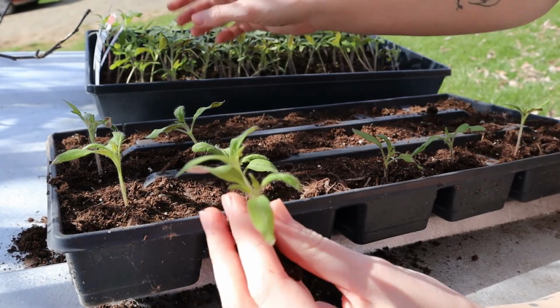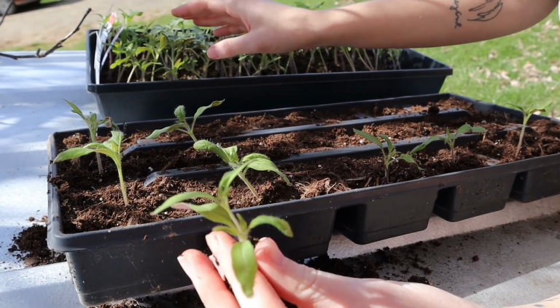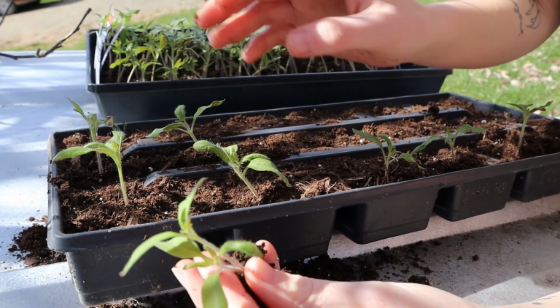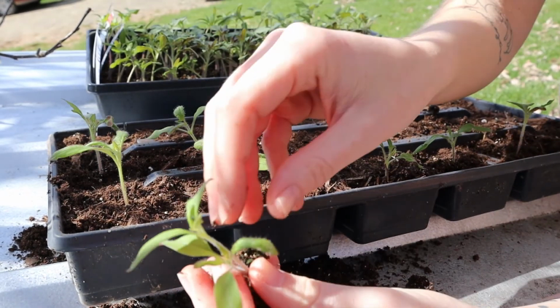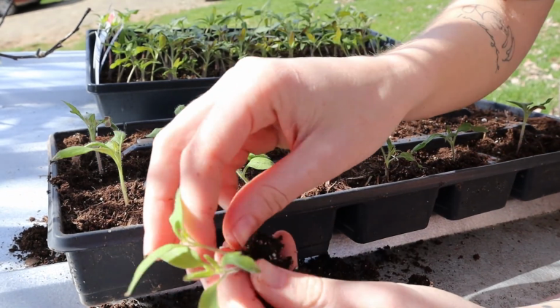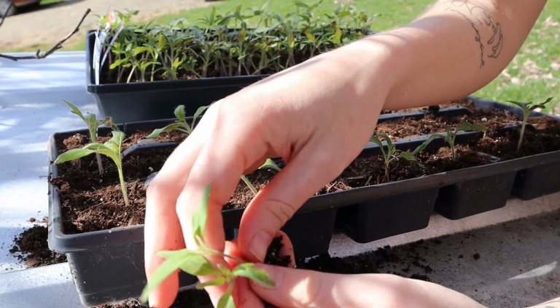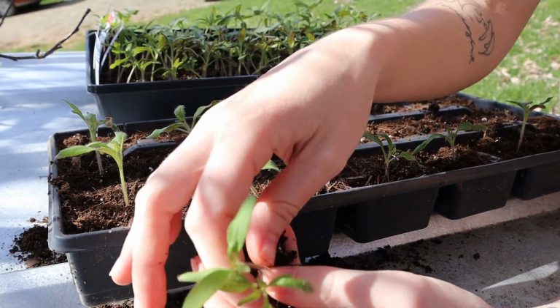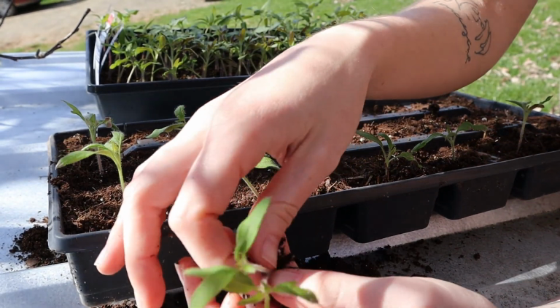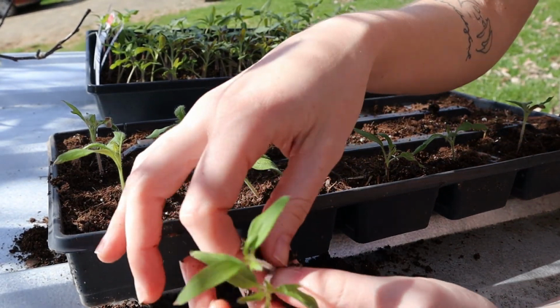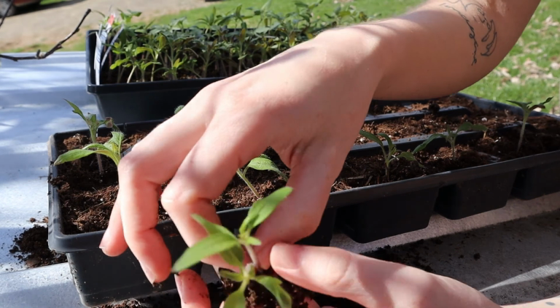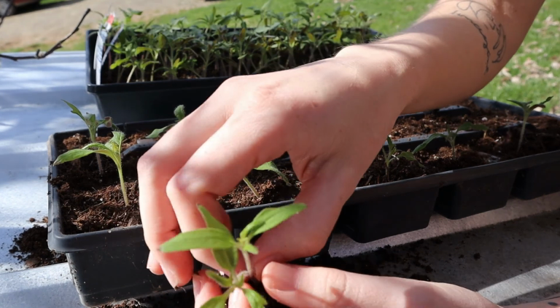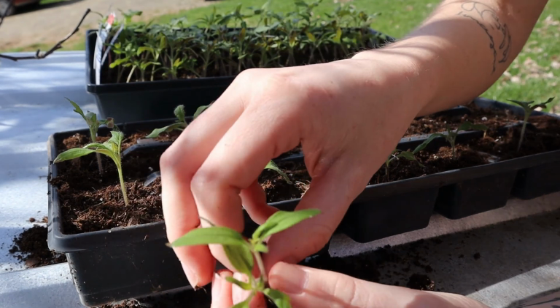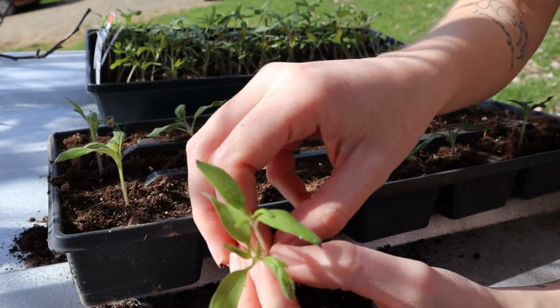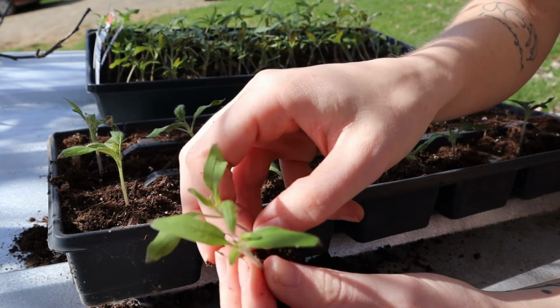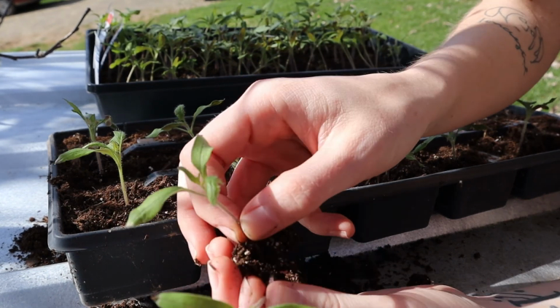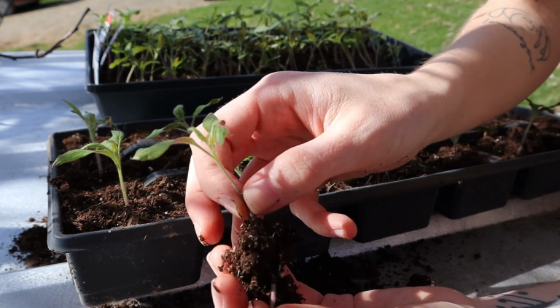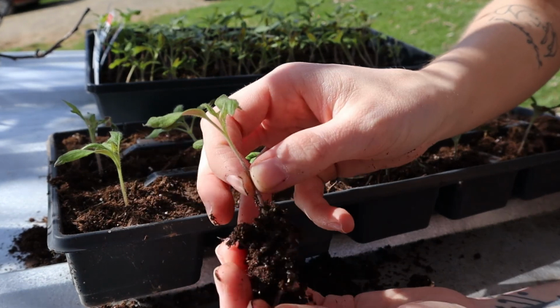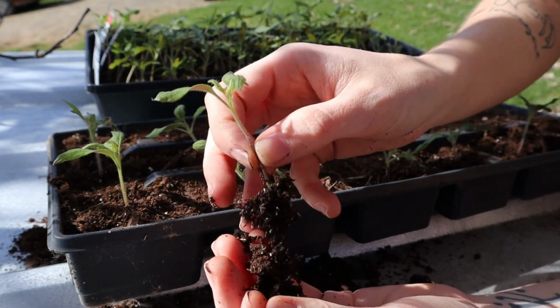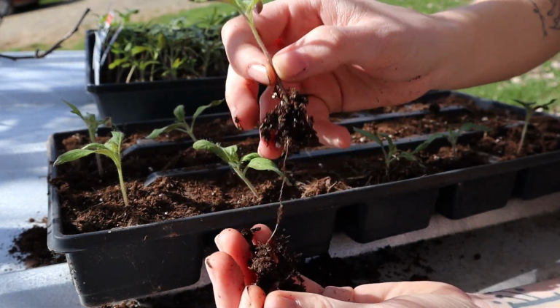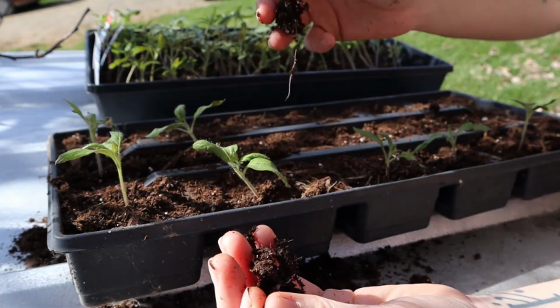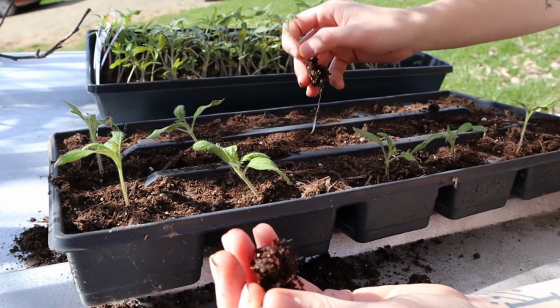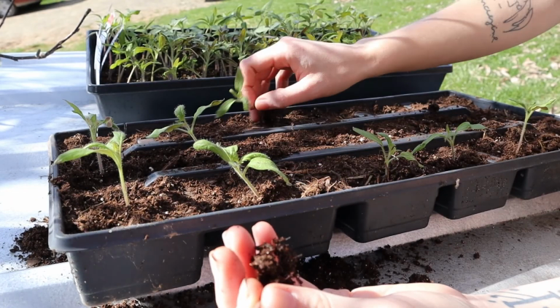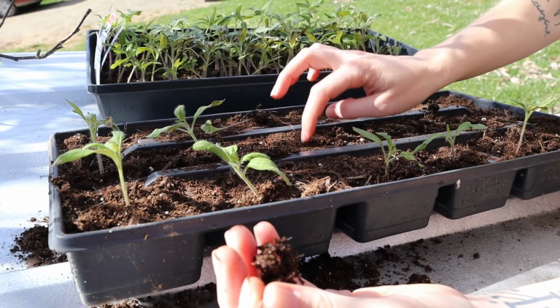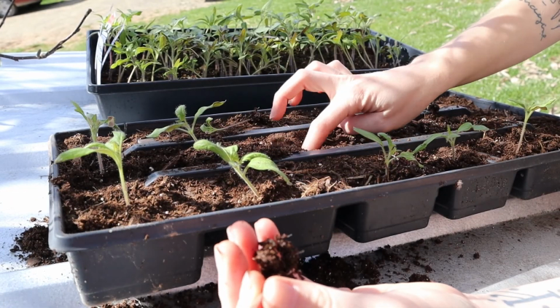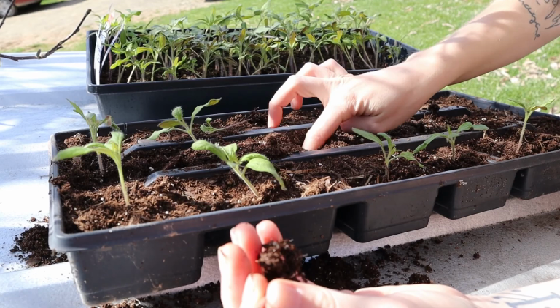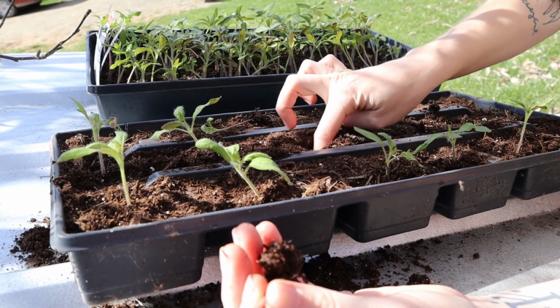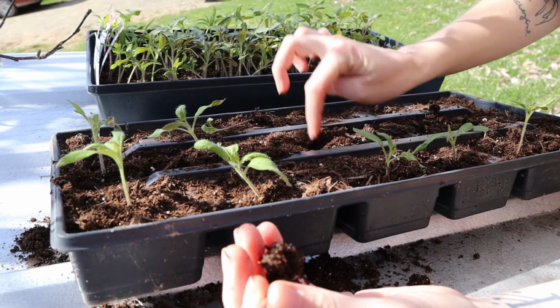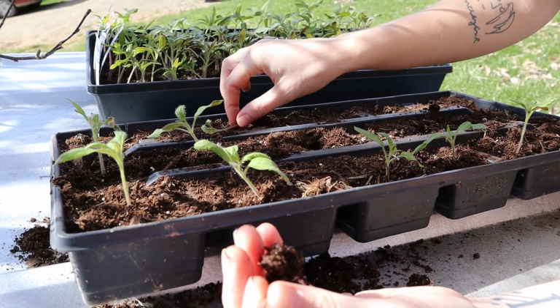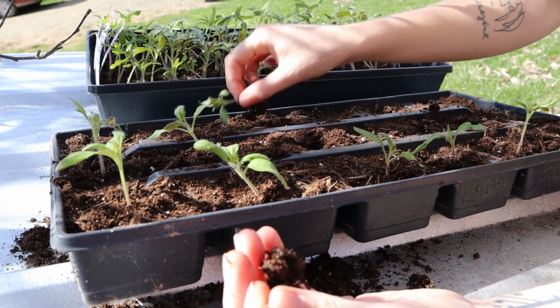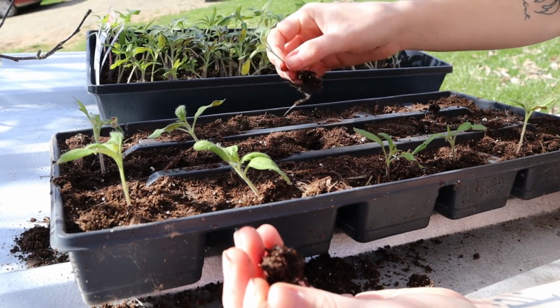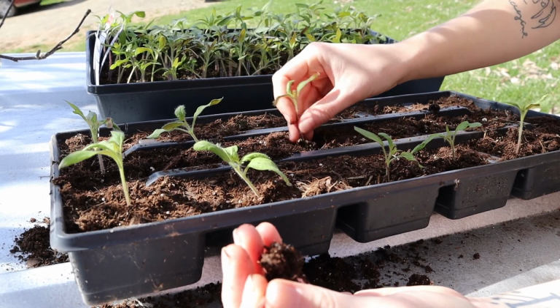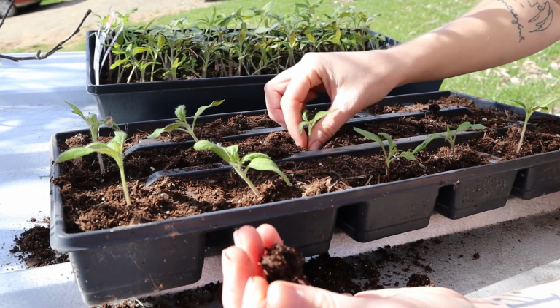I have a bunch of different varieties but I've got them labeled by row, so I'm just trying to be mindful that I don't get the varieties mixed up, just so I can stay a little bit organized.